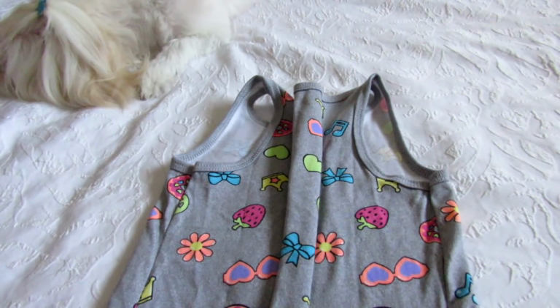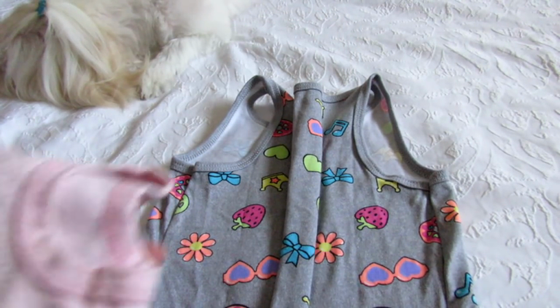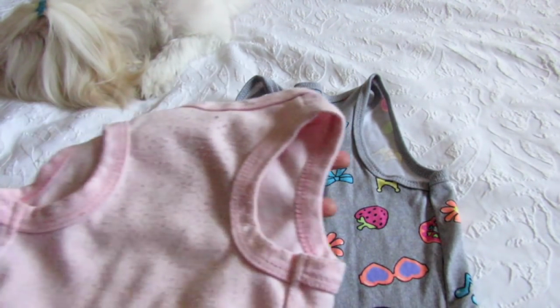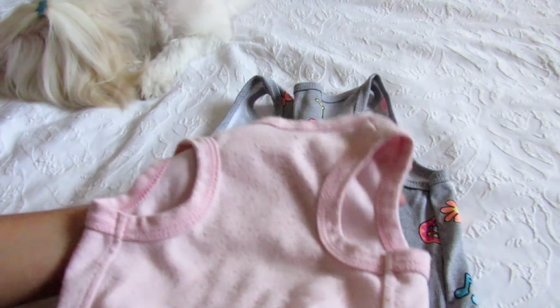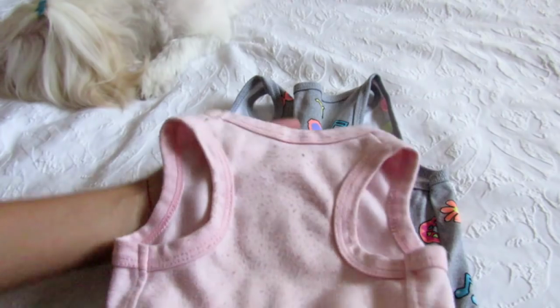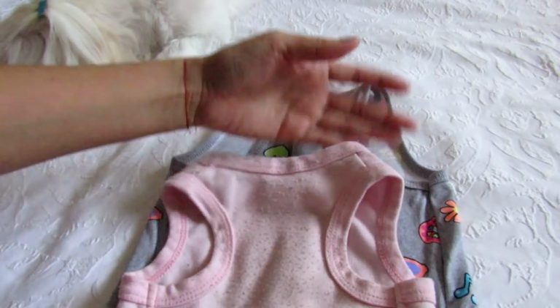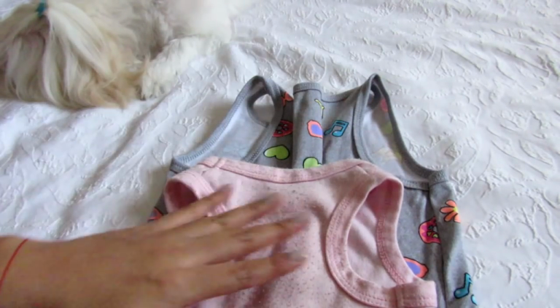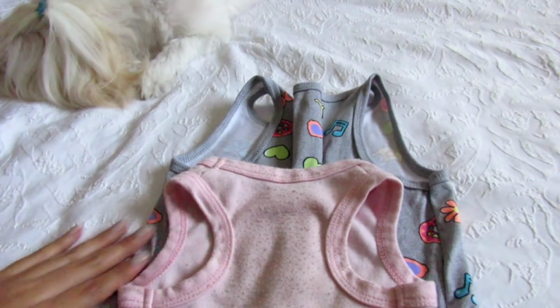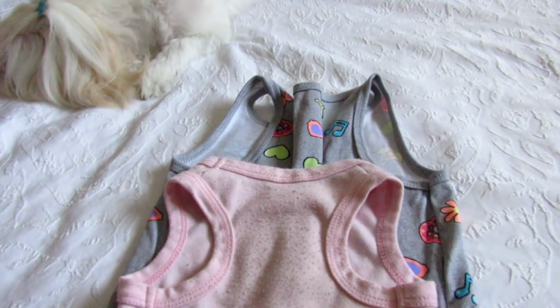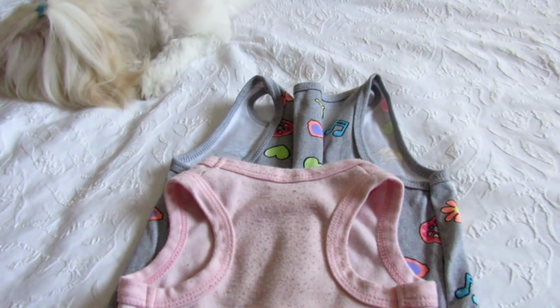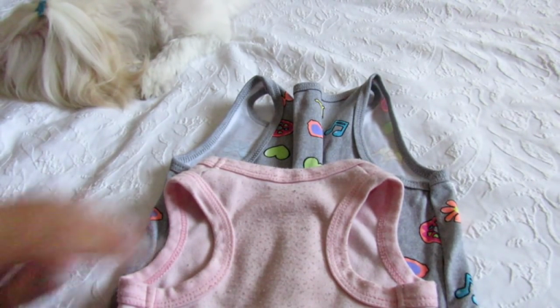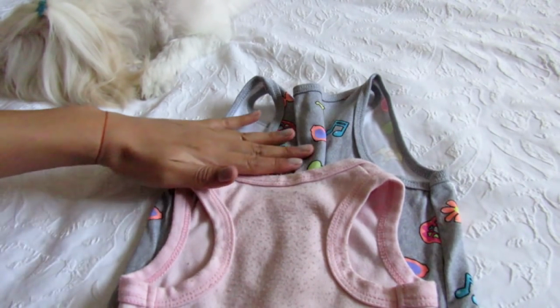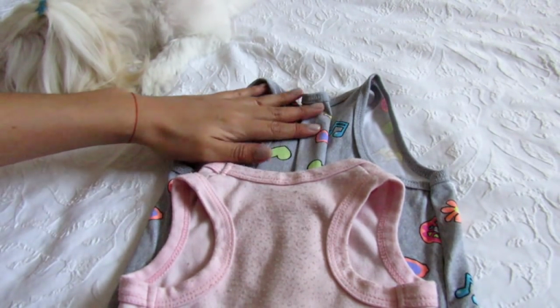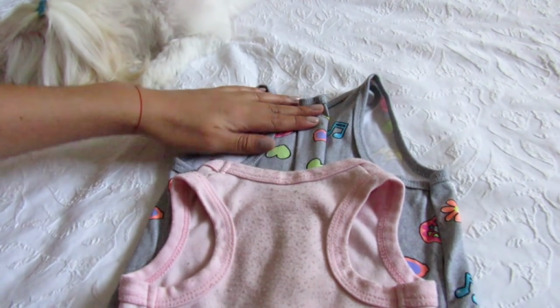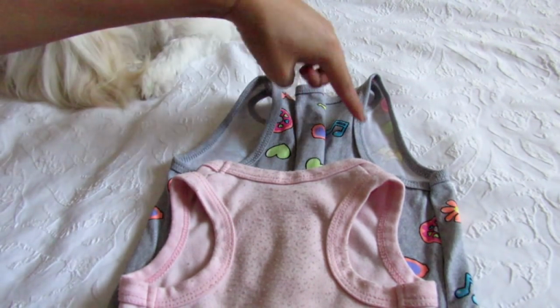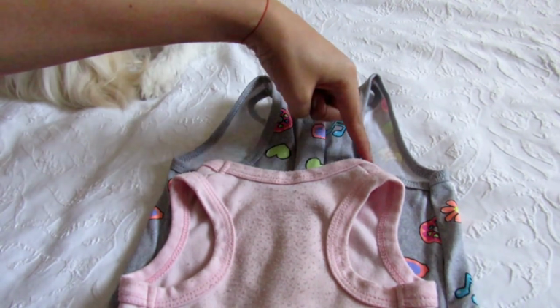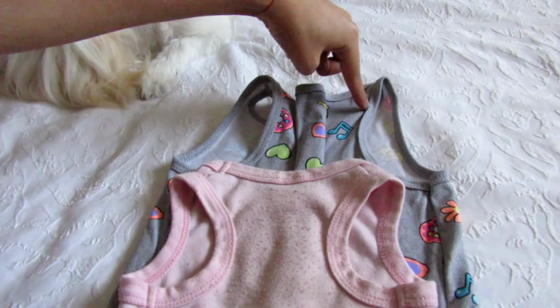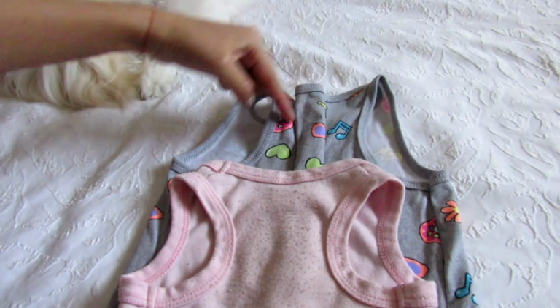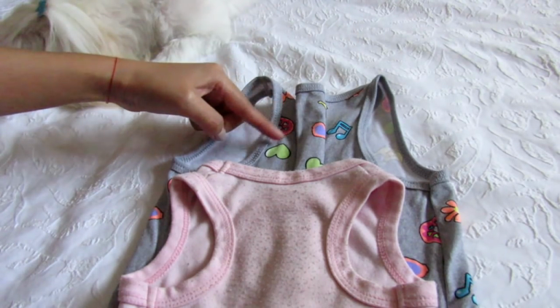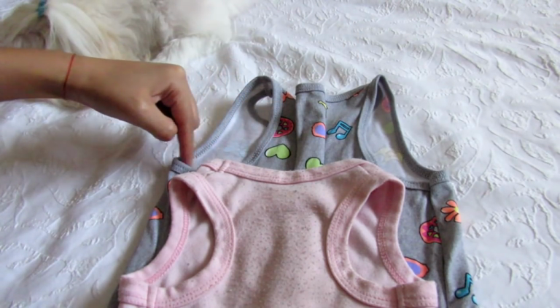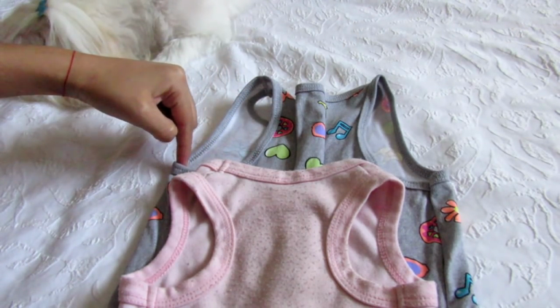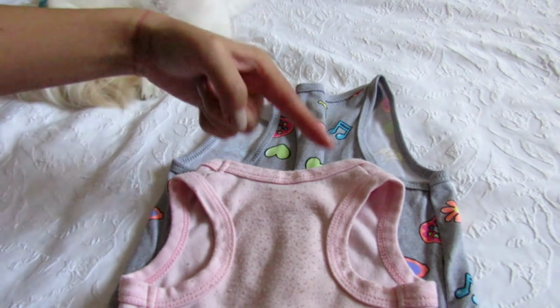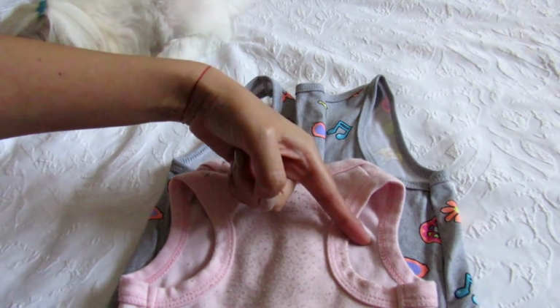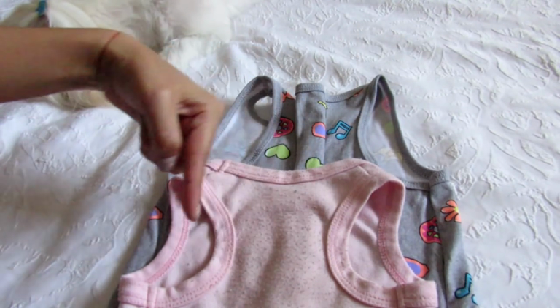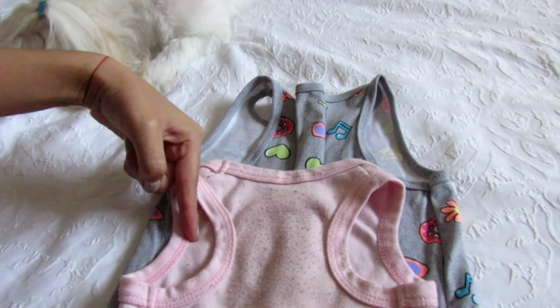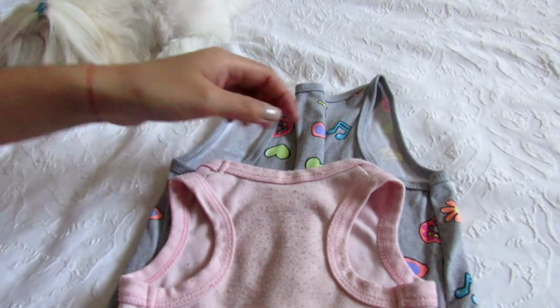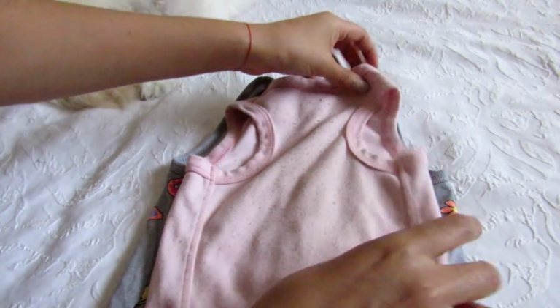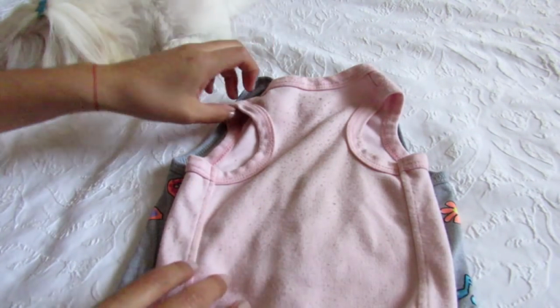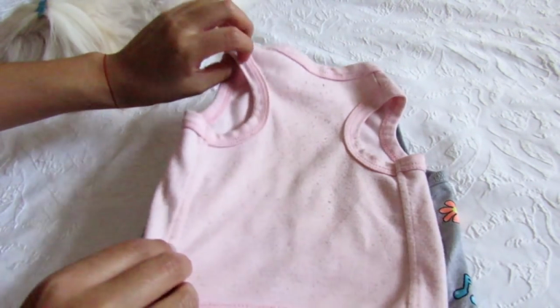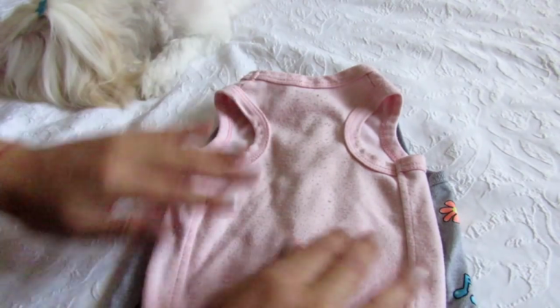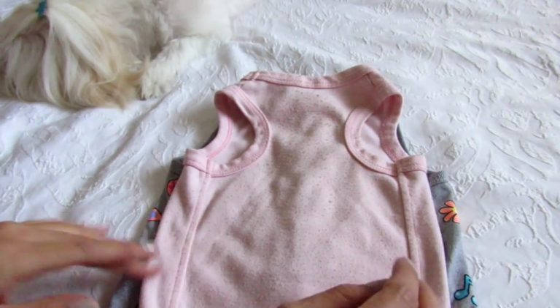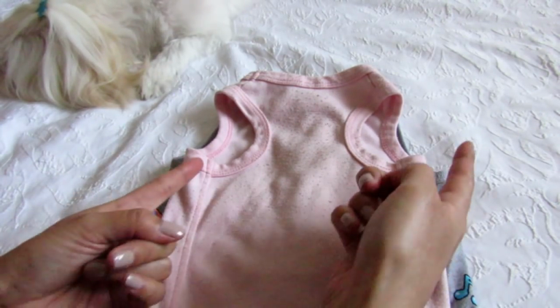Now put the dog t-shirt on, and if you see, it's perfect.